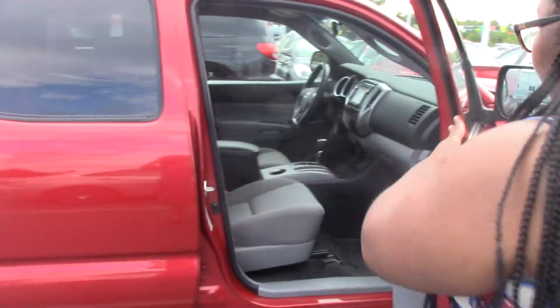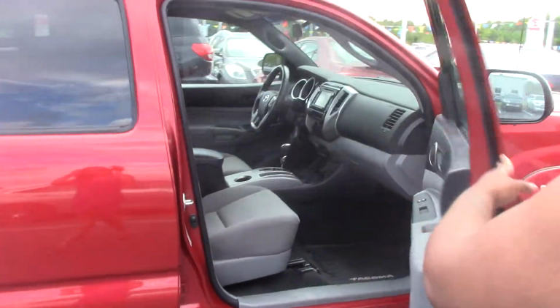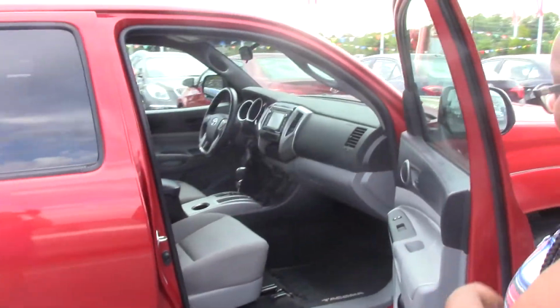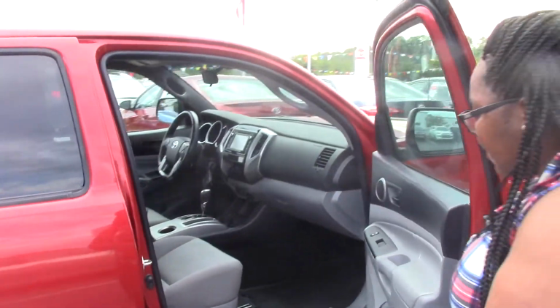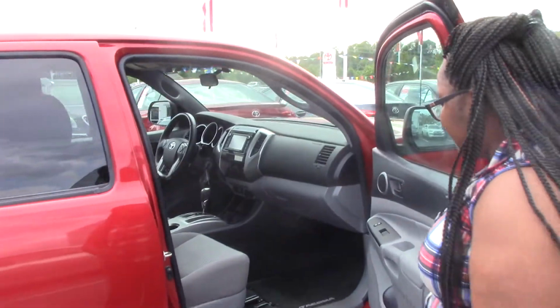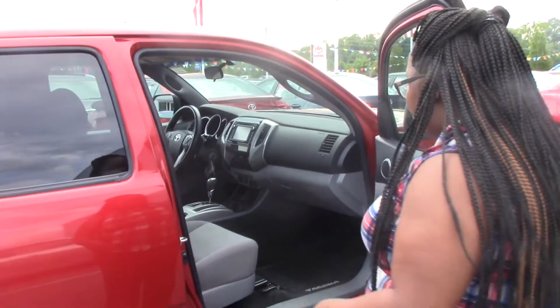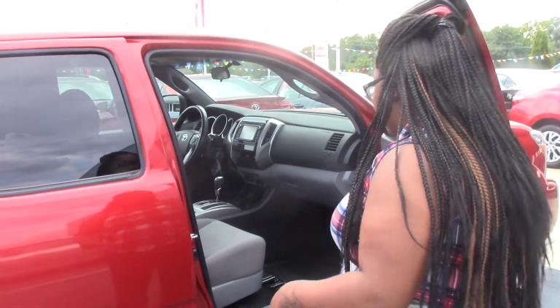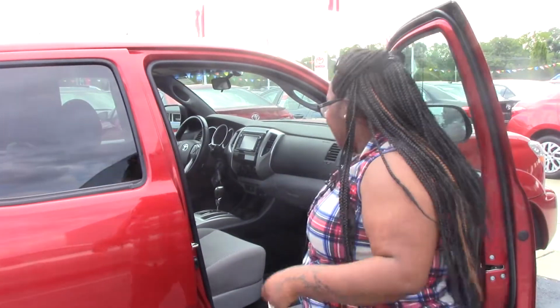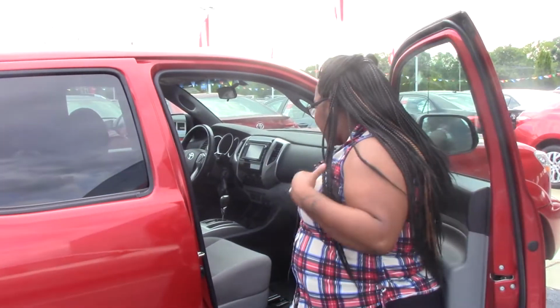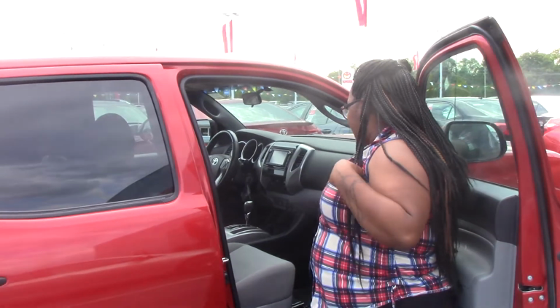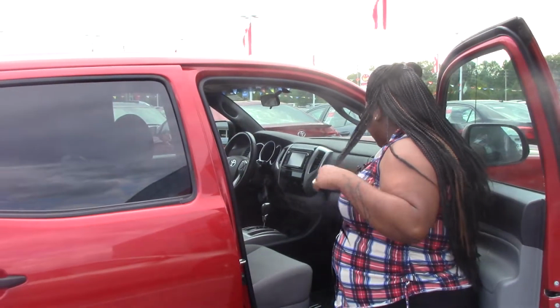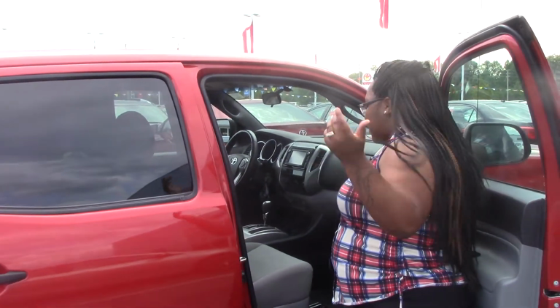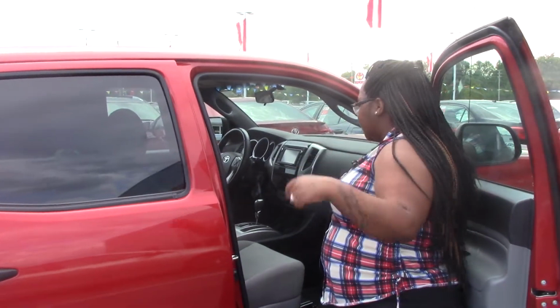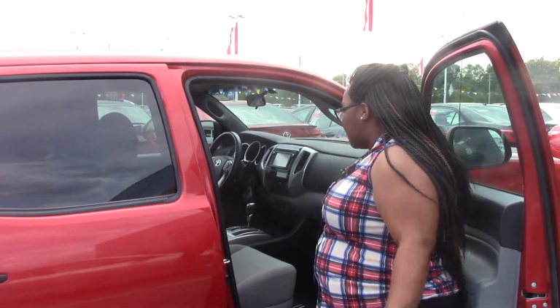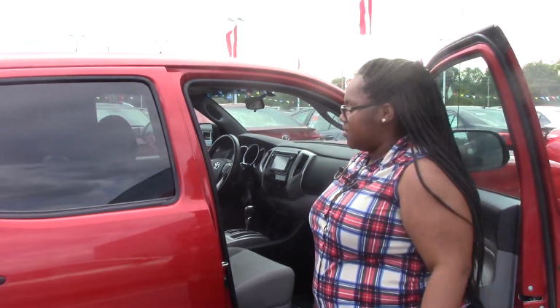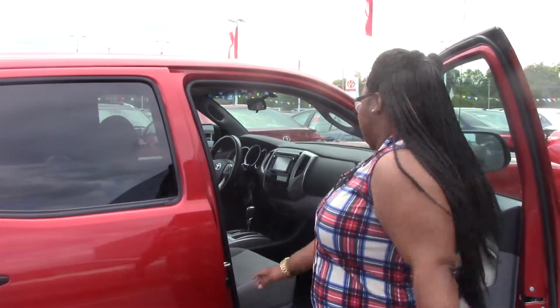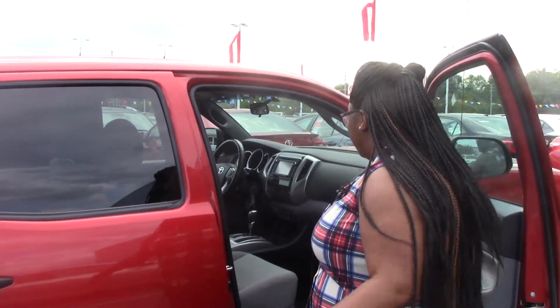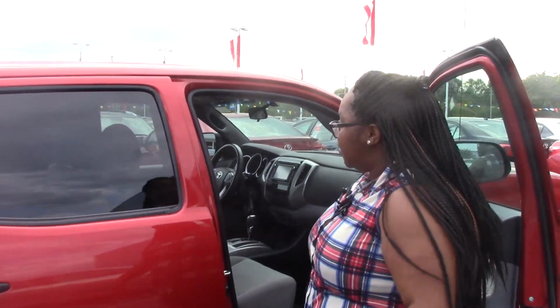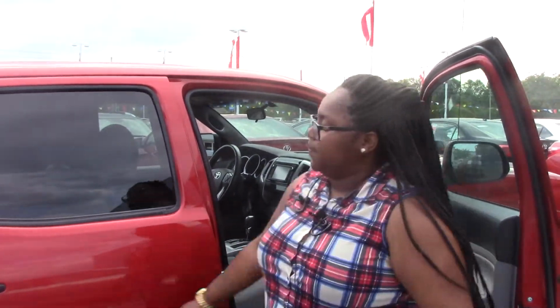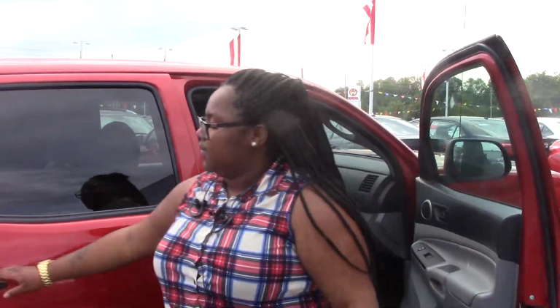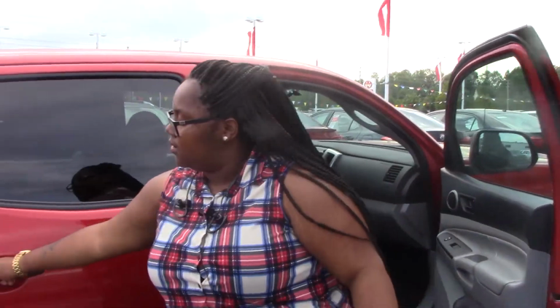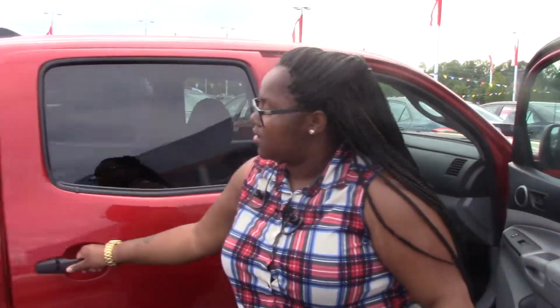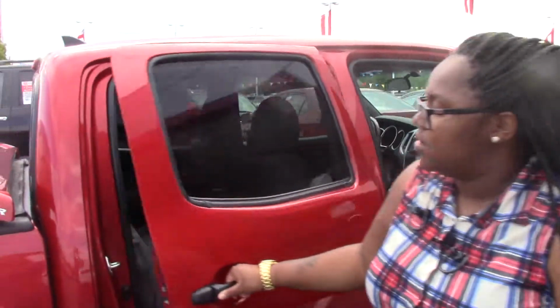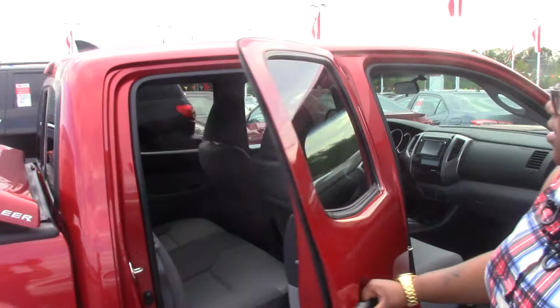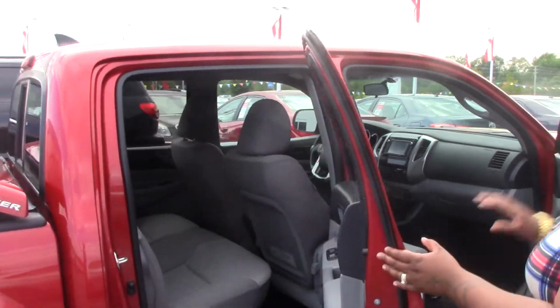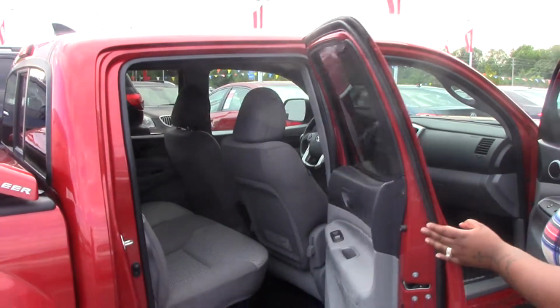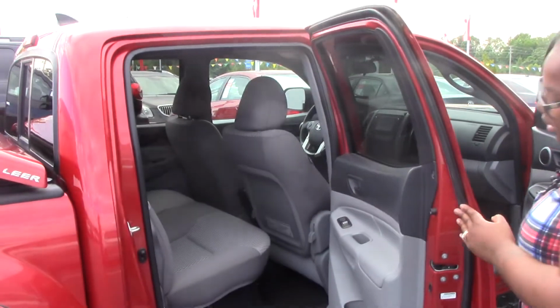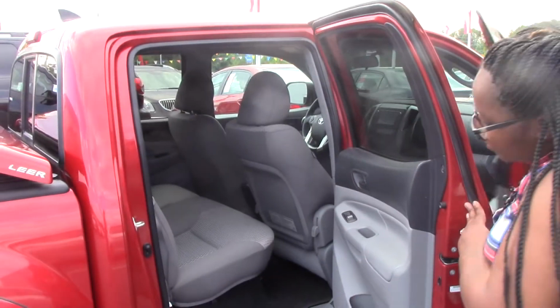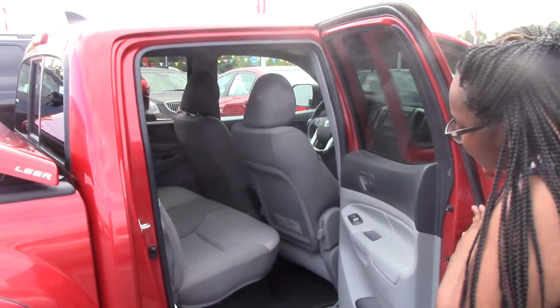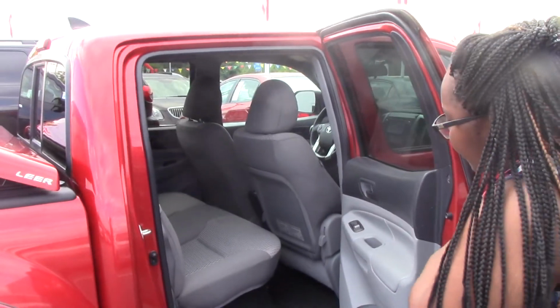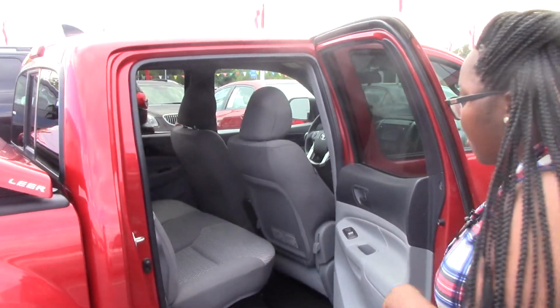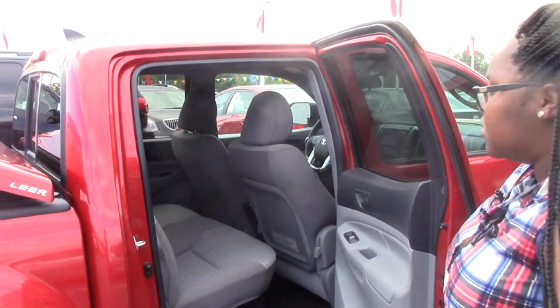If you look on the inside, it has really nice room down in the front. You also have pretty good room in the back seat as well.